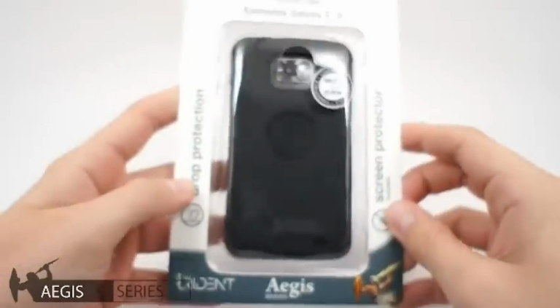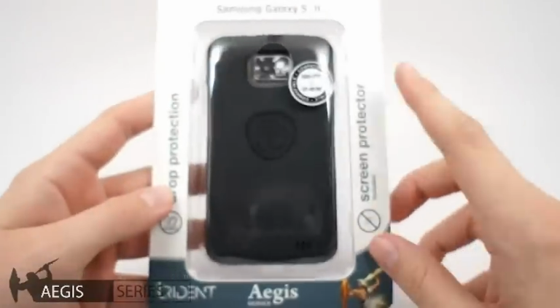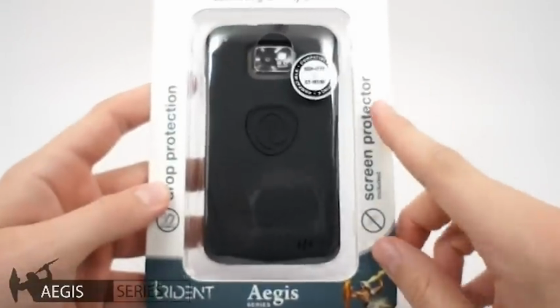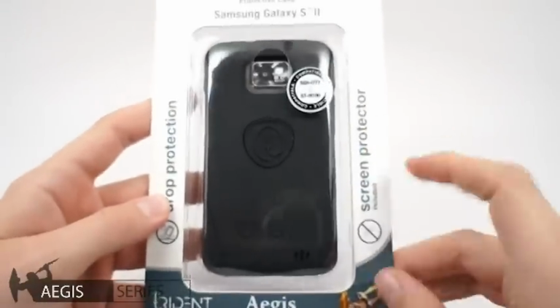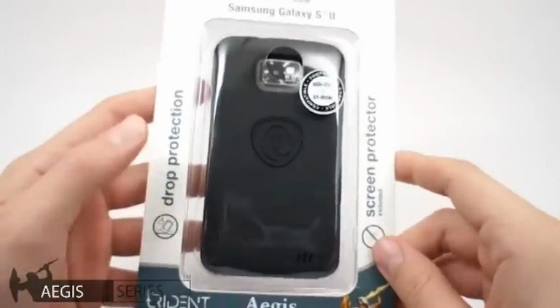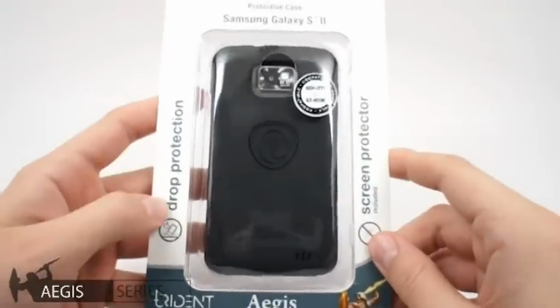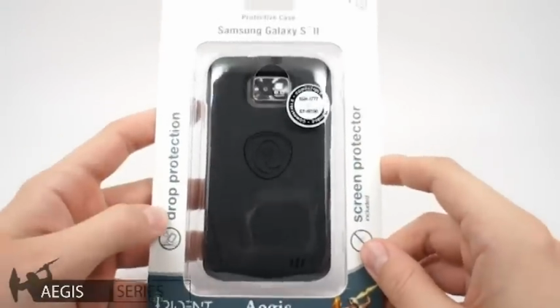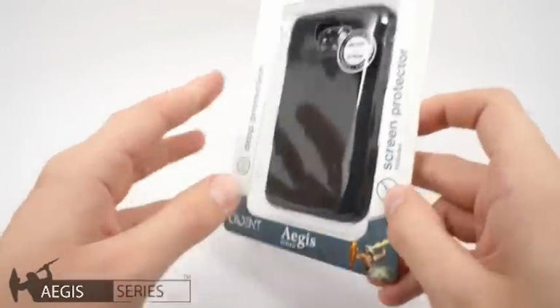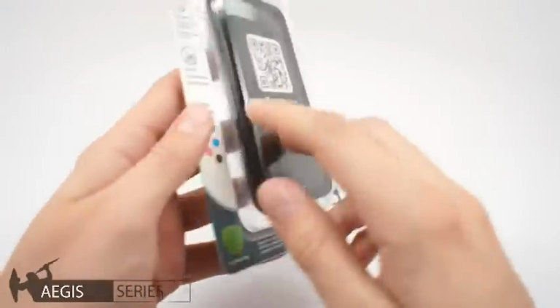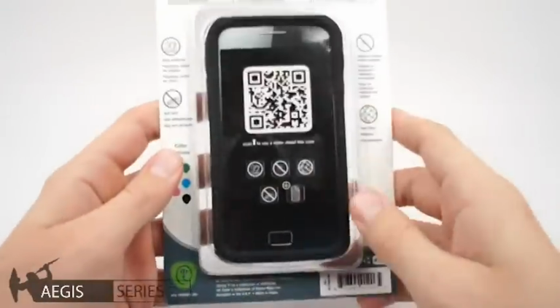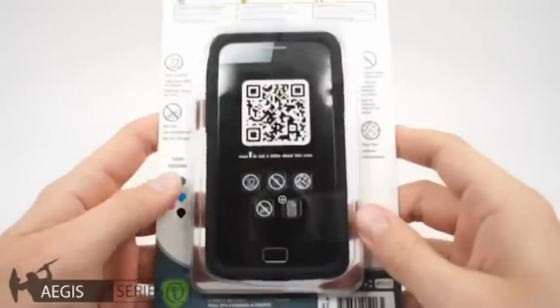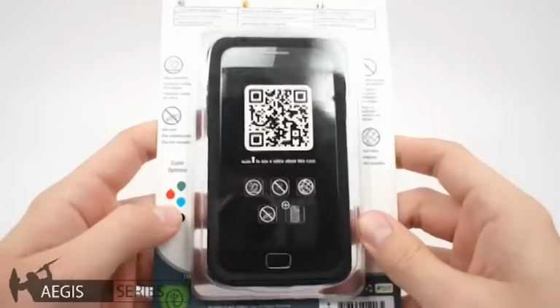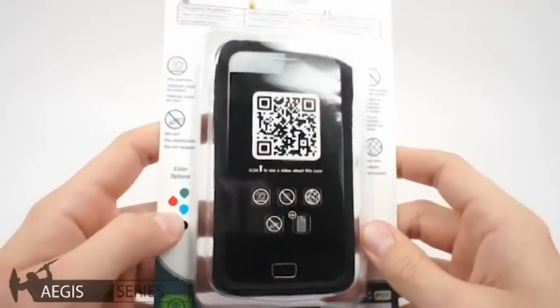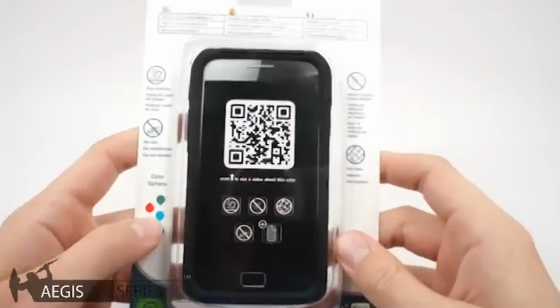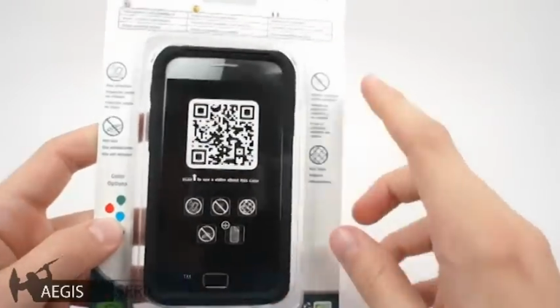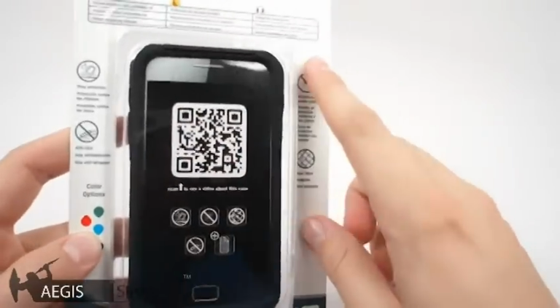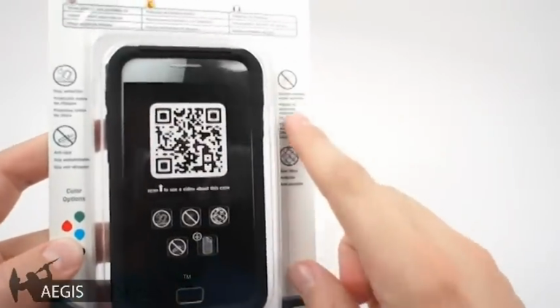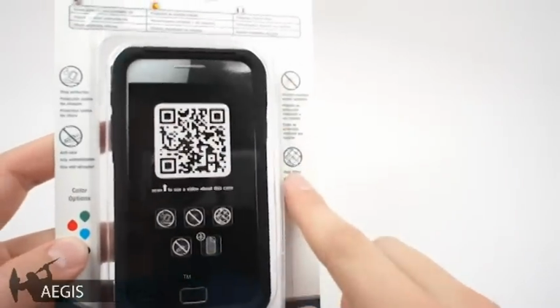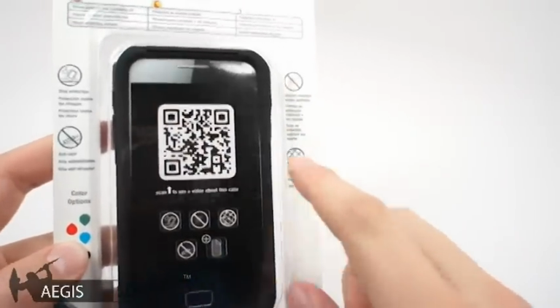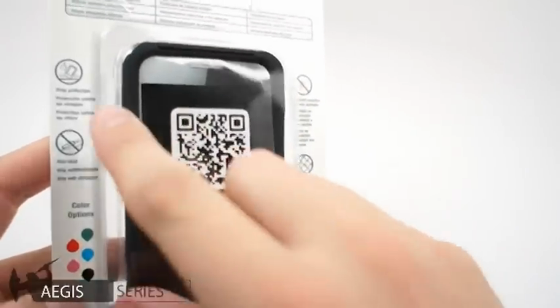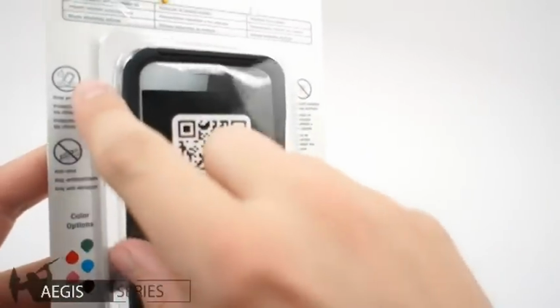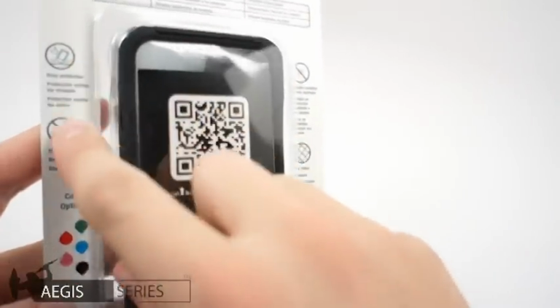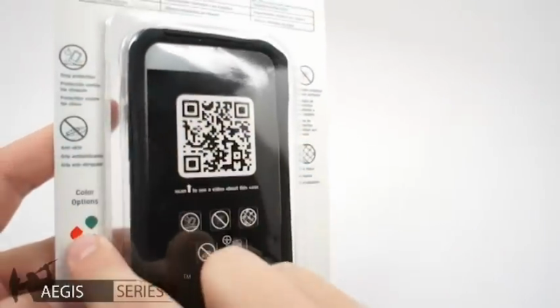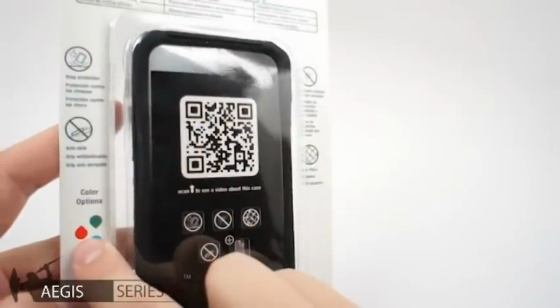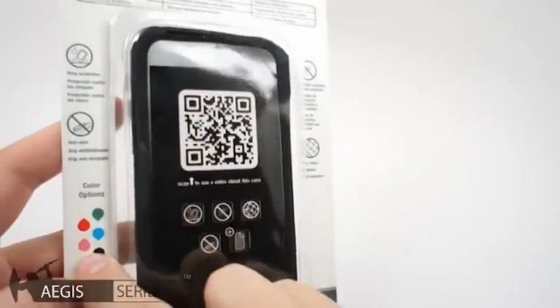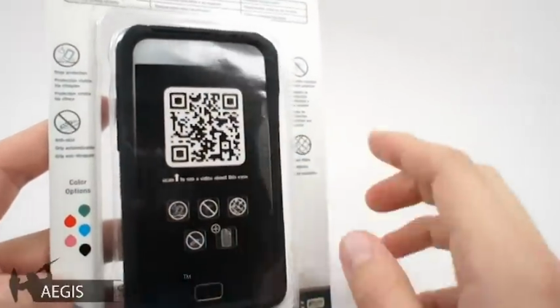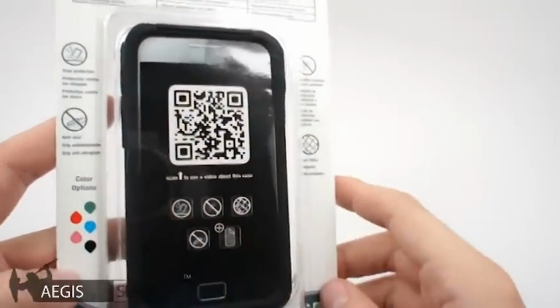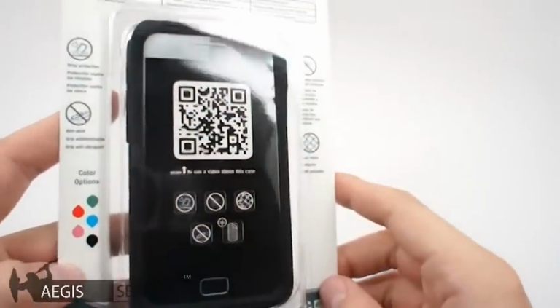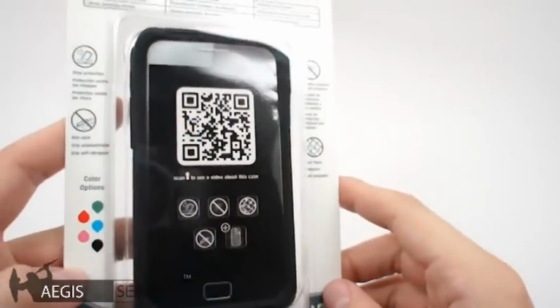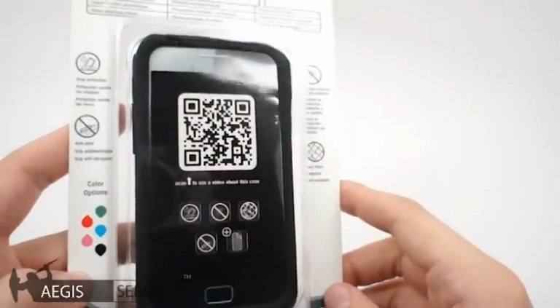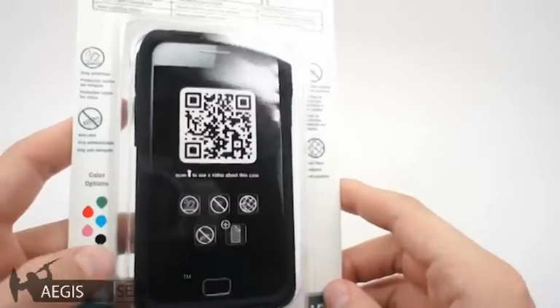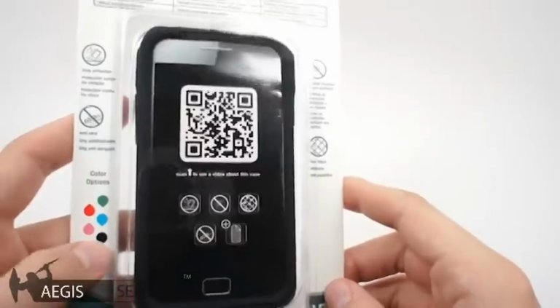This case does come with a screen protector and features drop protection. On the back we can see the color options and information about this case's scratch, dust, drop, and skid protection.